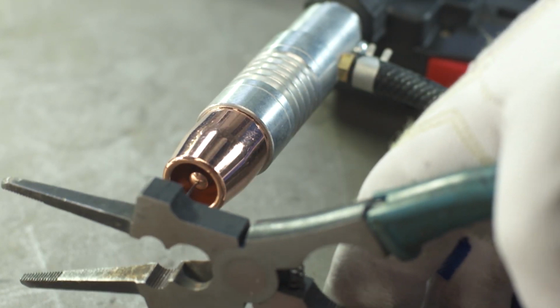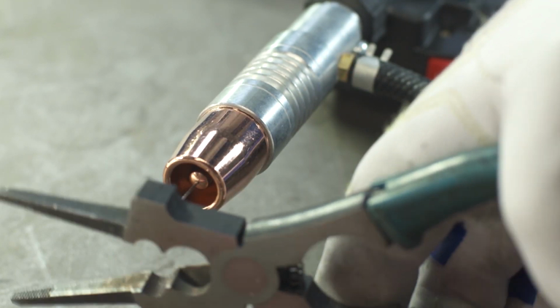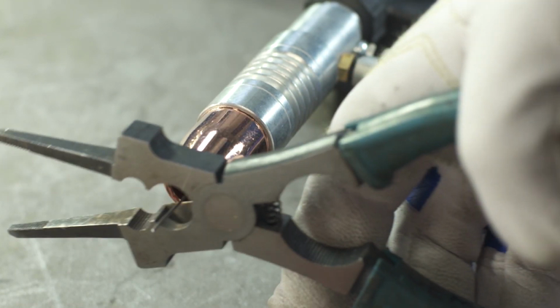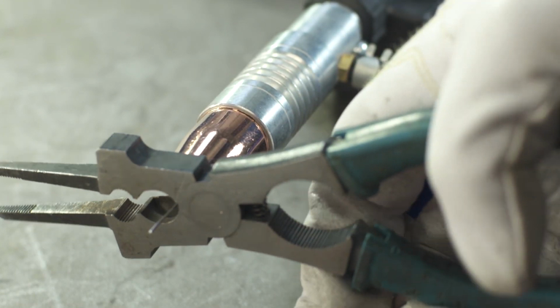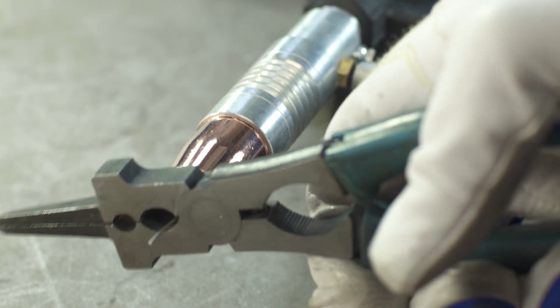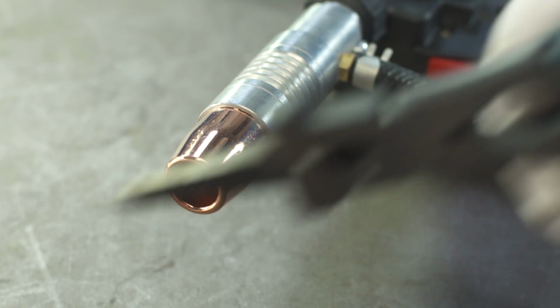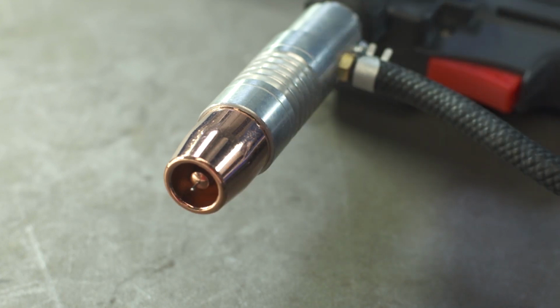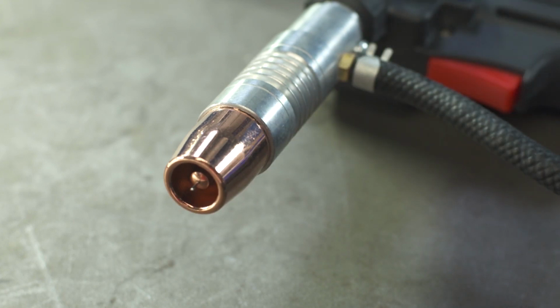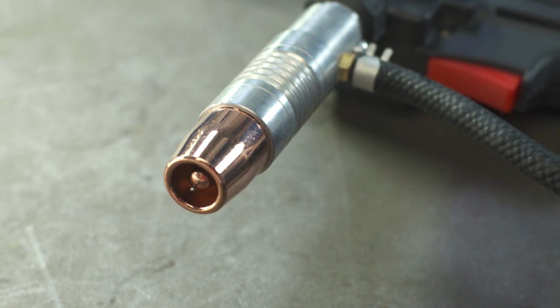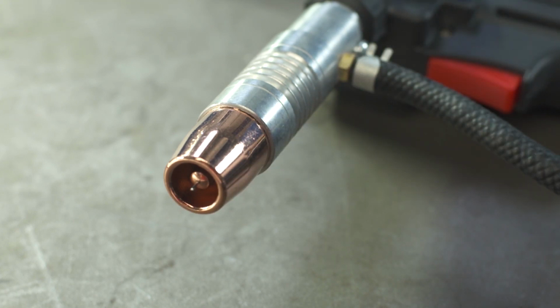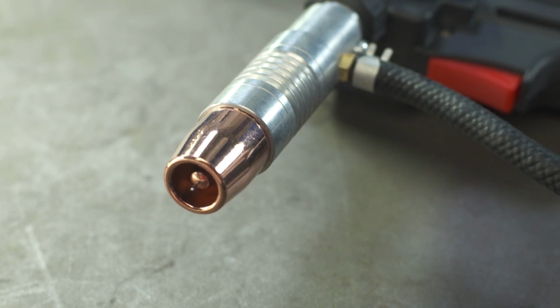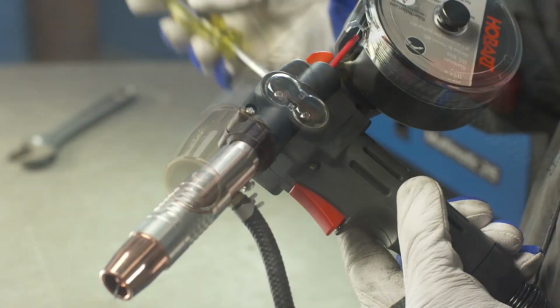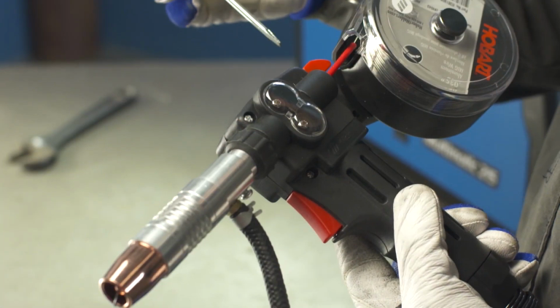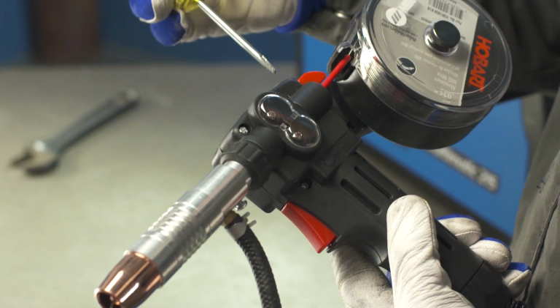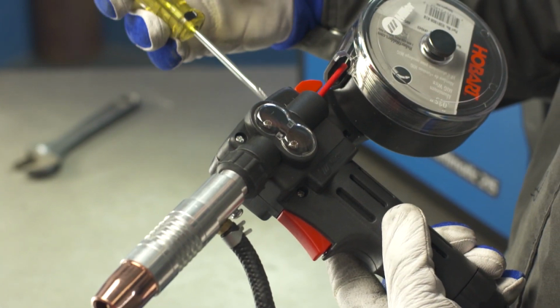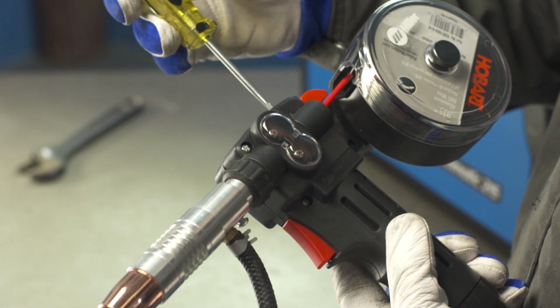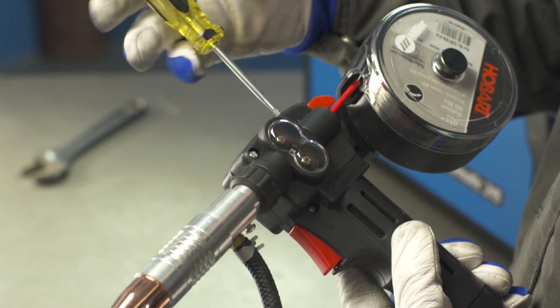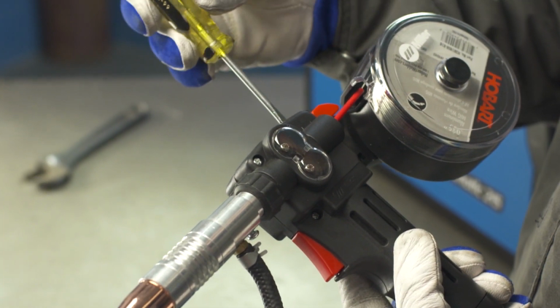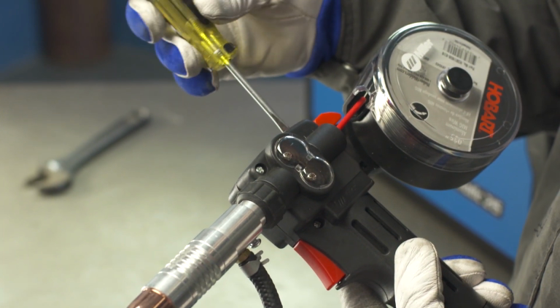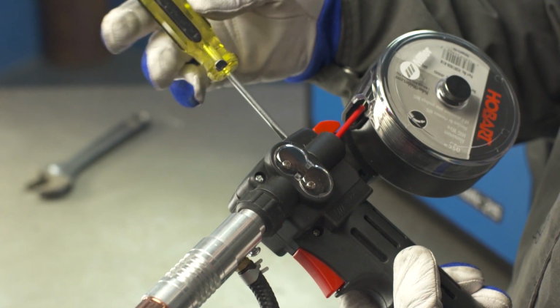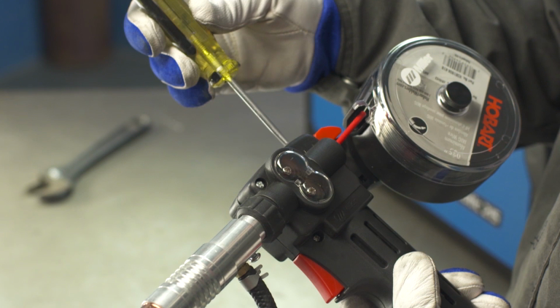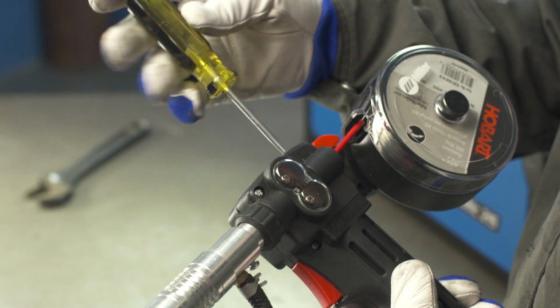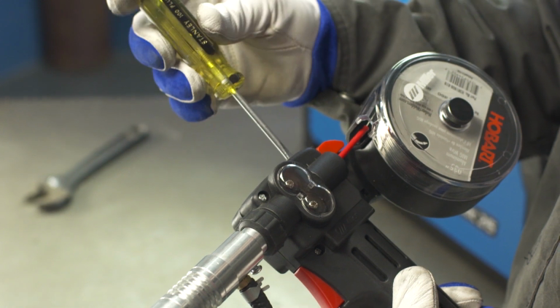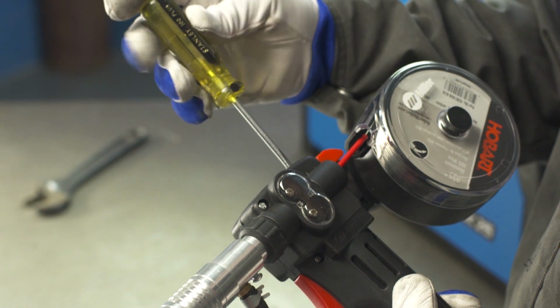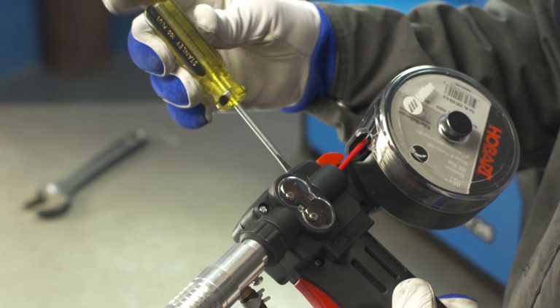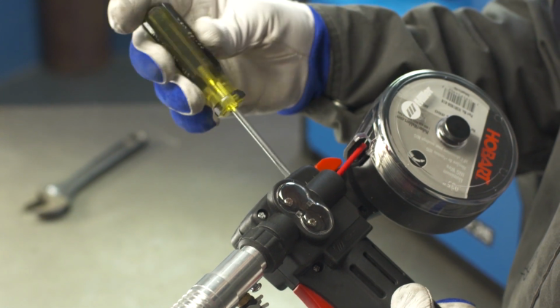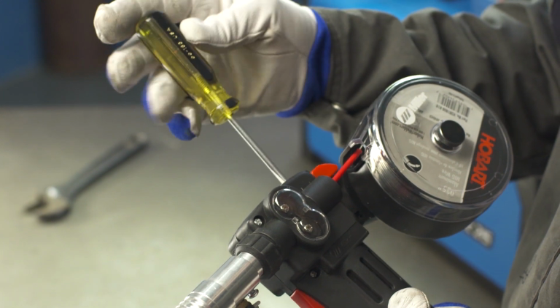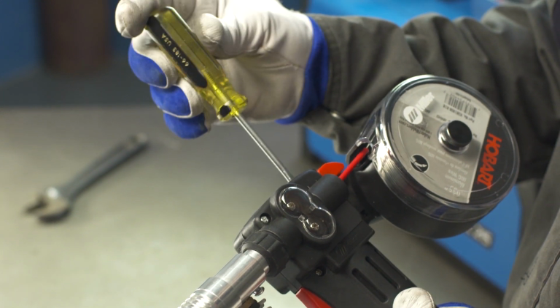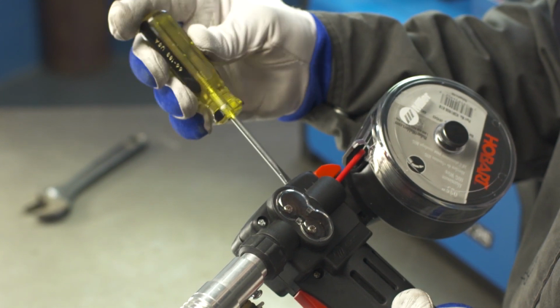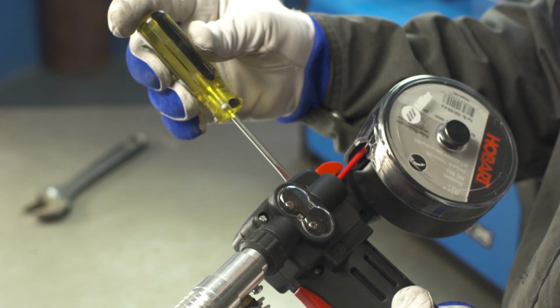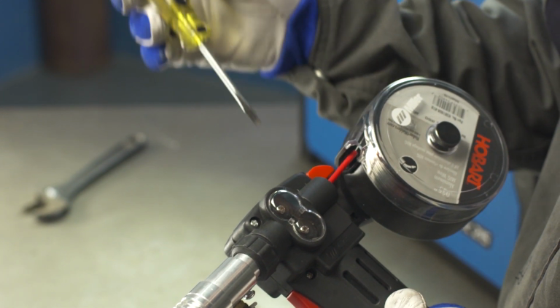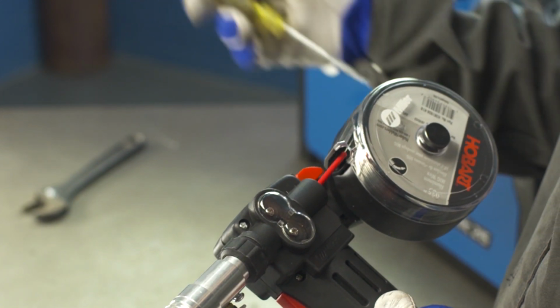When properly set up, the tip will be recessed 1/8 of an inch. You will want to set the drive roll tension on your spool gun to low to minimize any distortion of the wire.